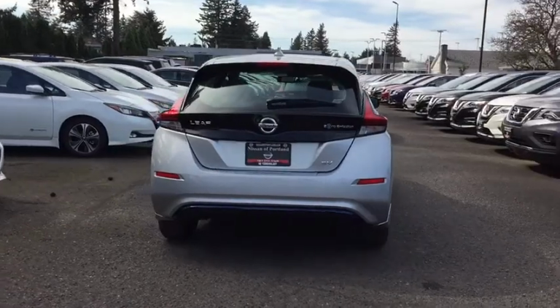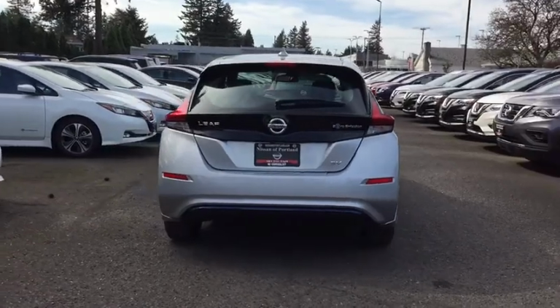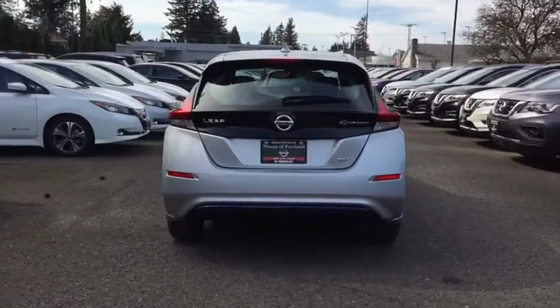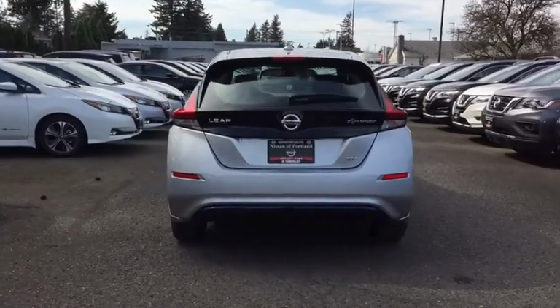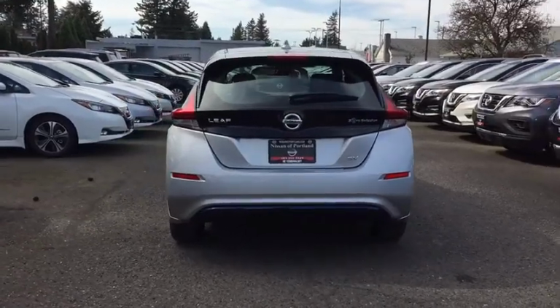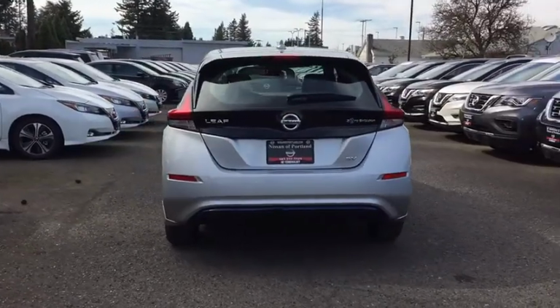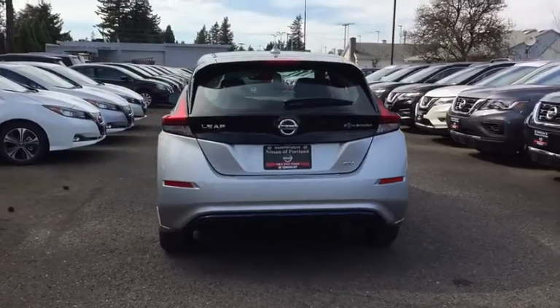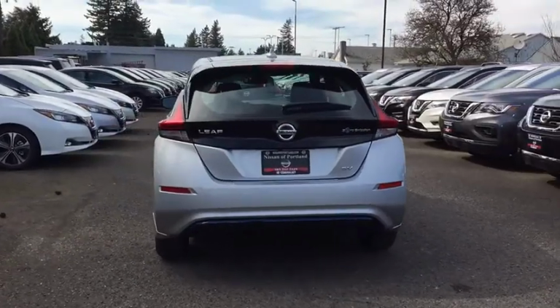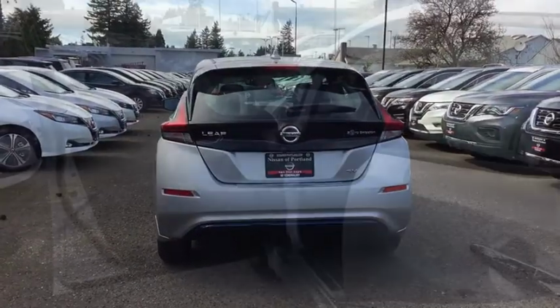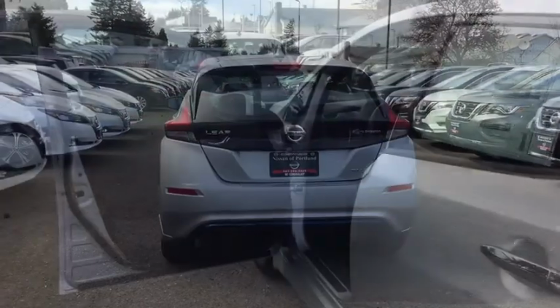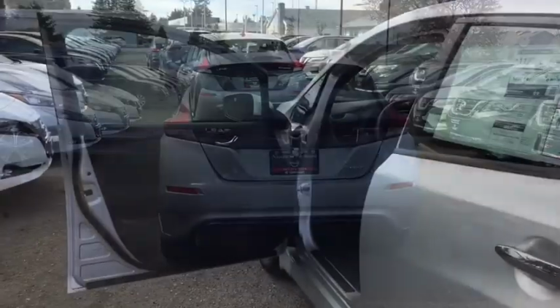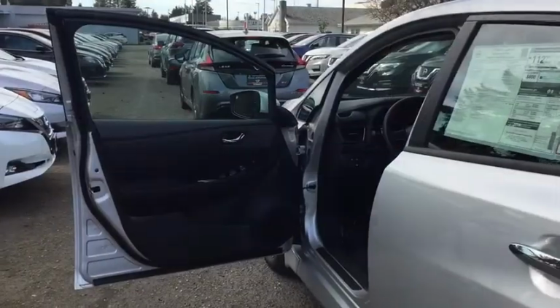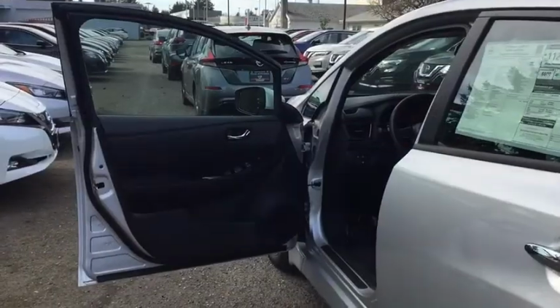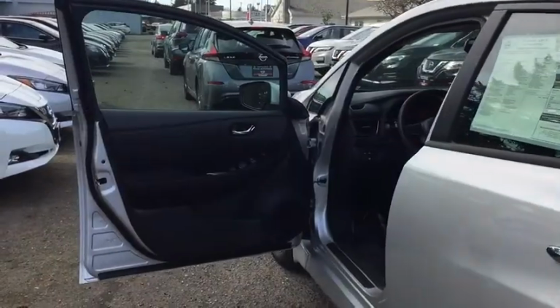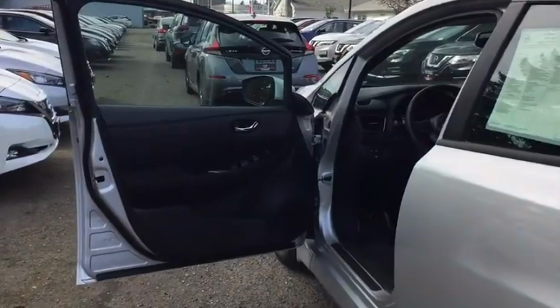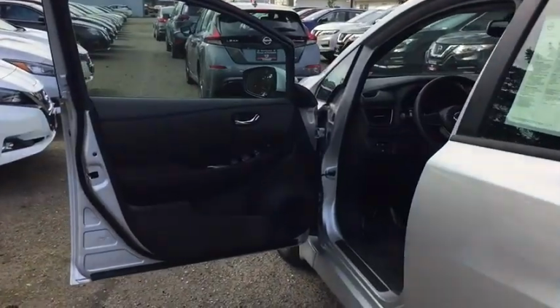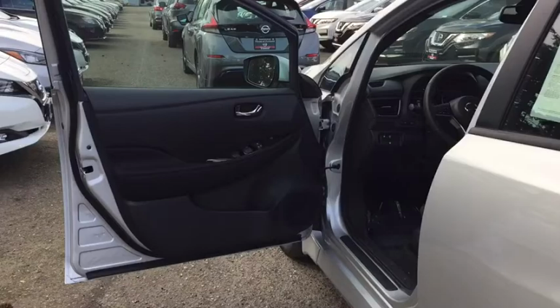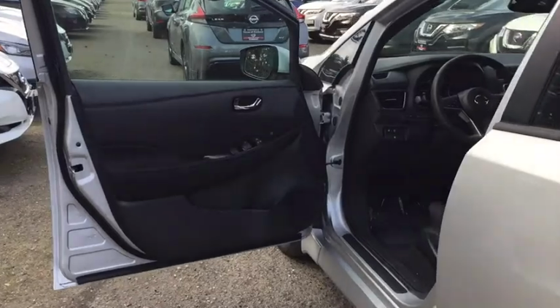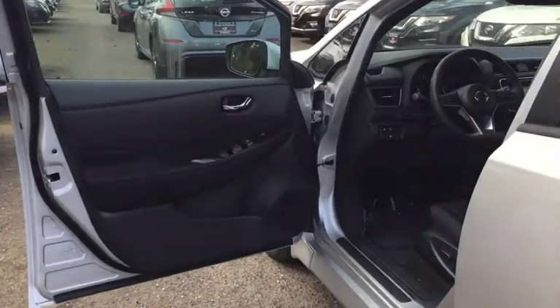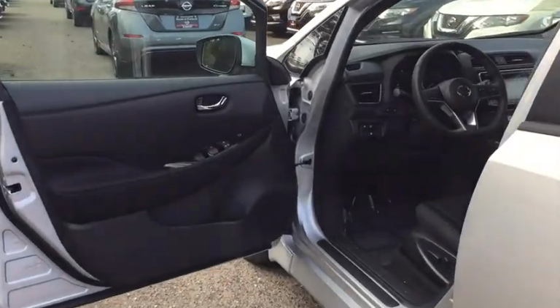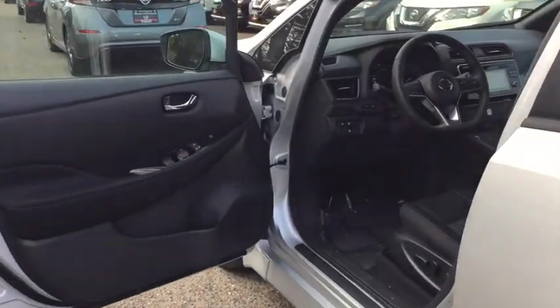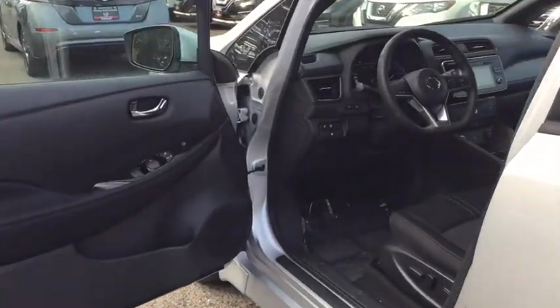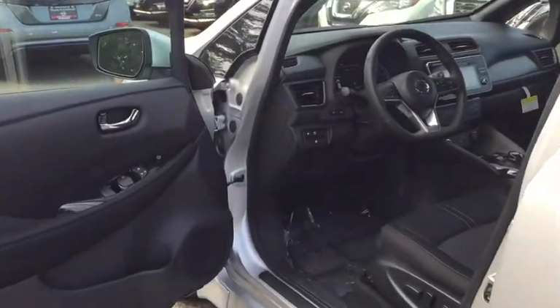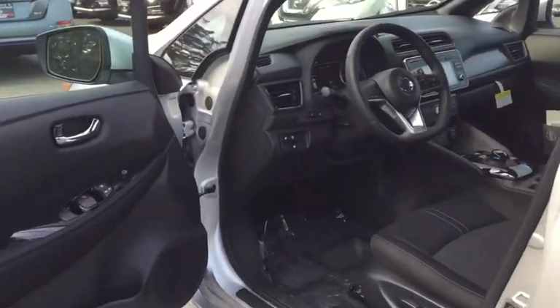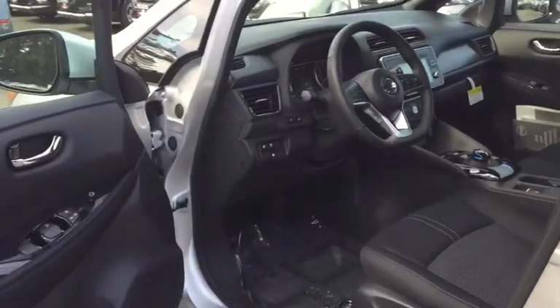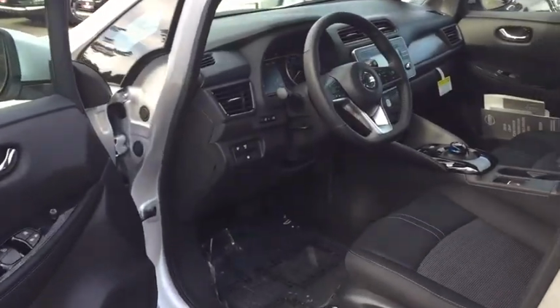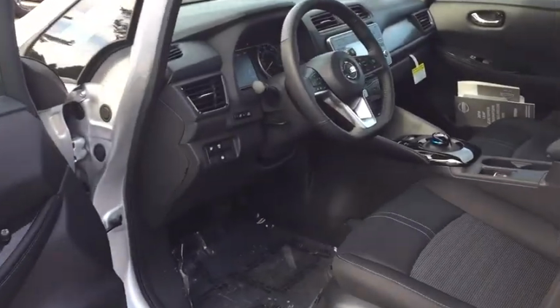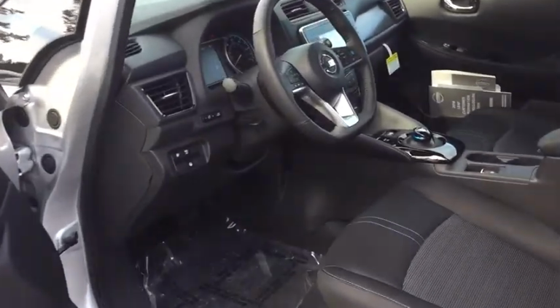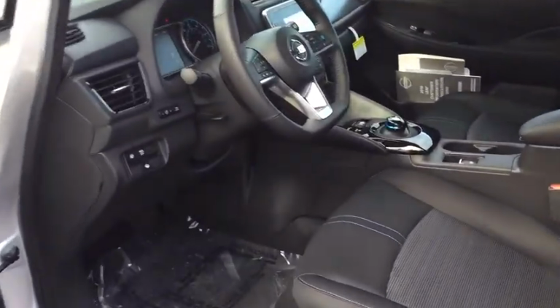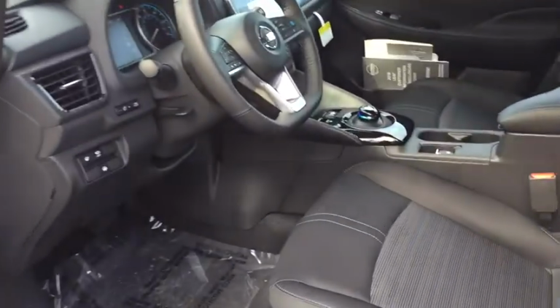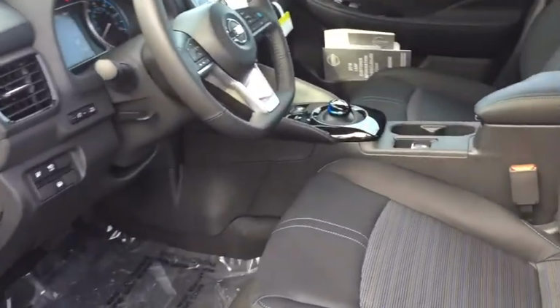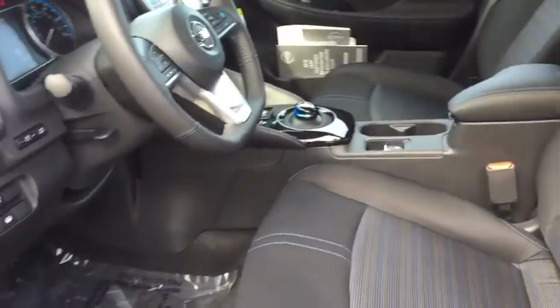Steering wheel audio controls, remote engine start, leather wrapped steering wheel, Bluetooth, adjustable steering wheel, power steering, aluminum wheels.